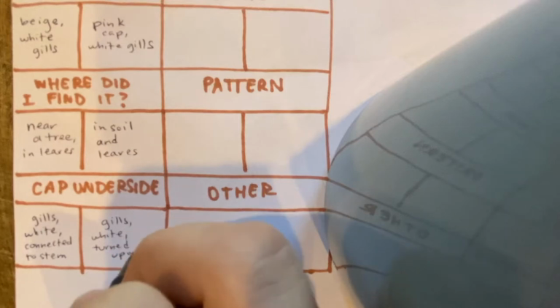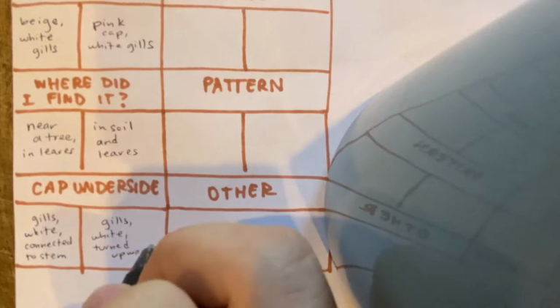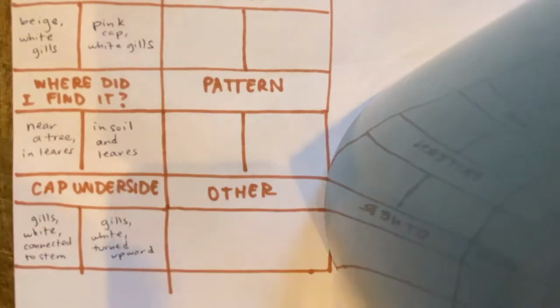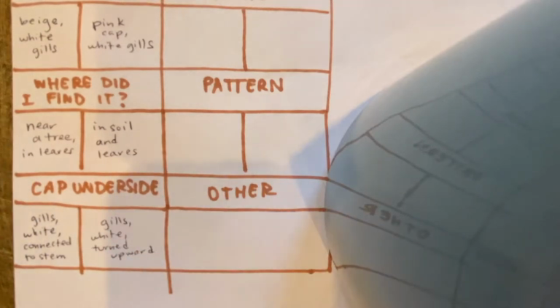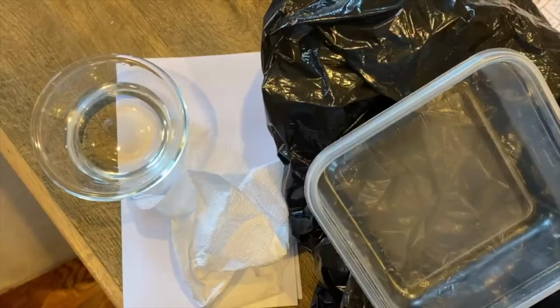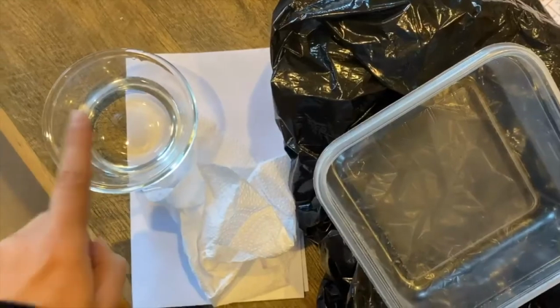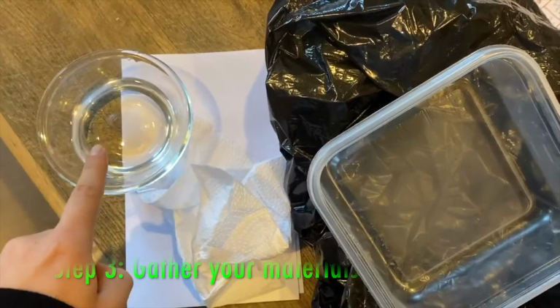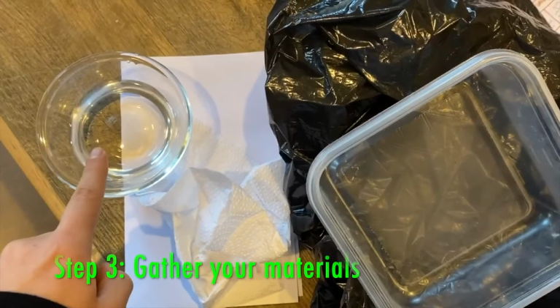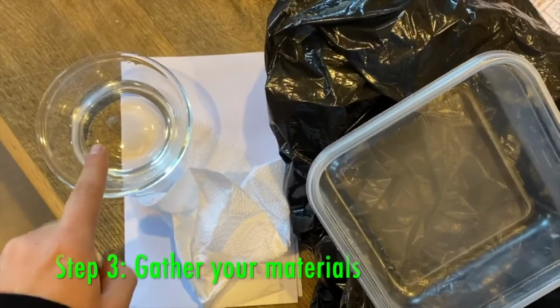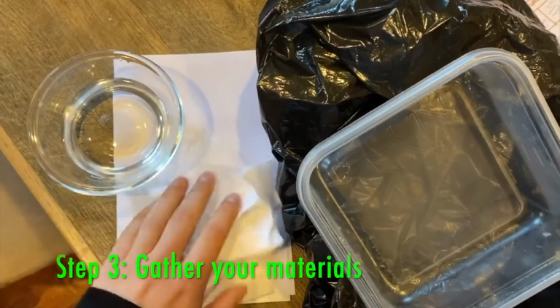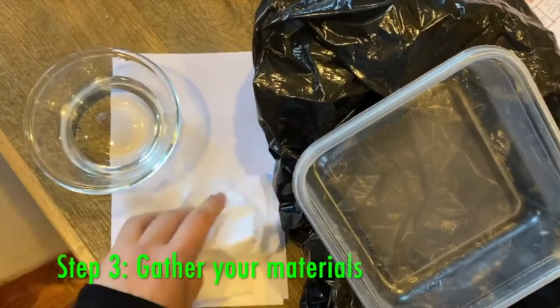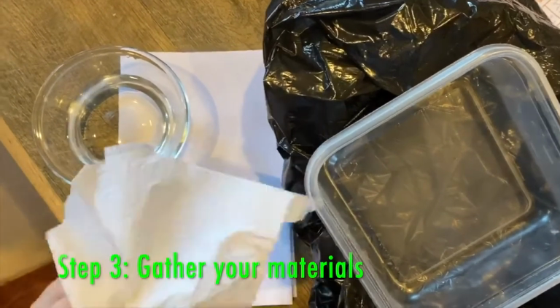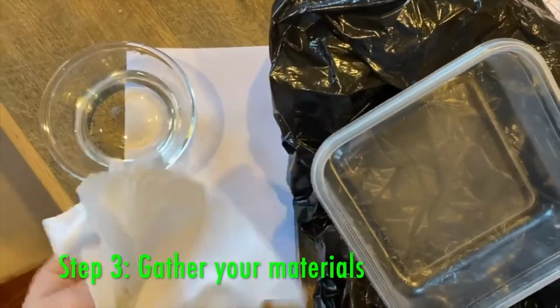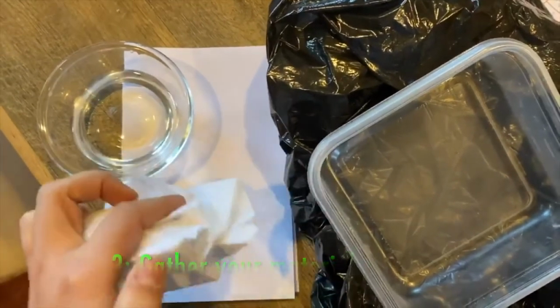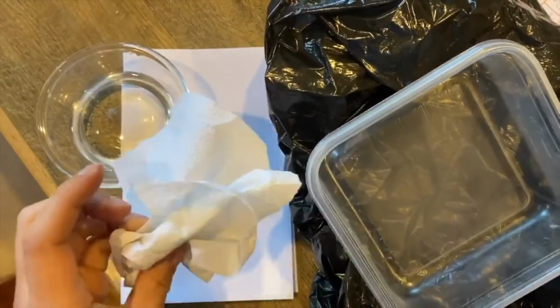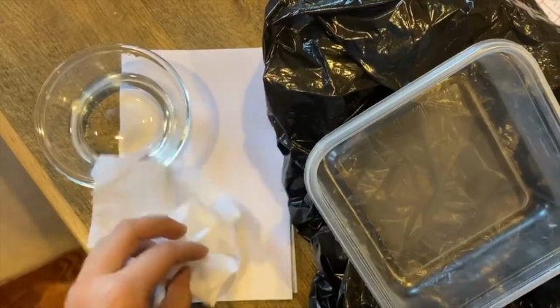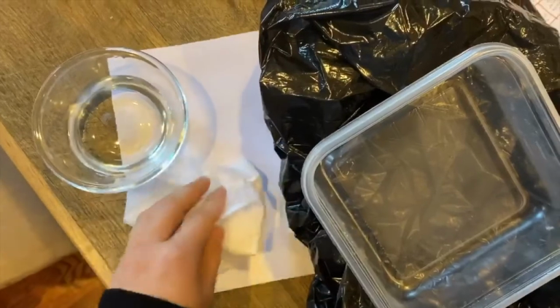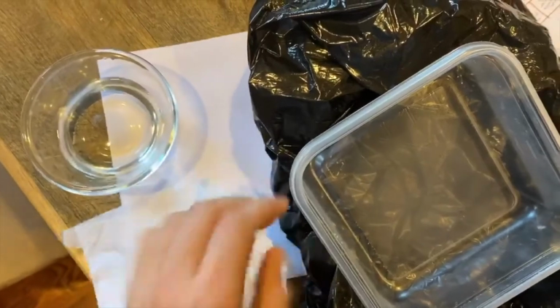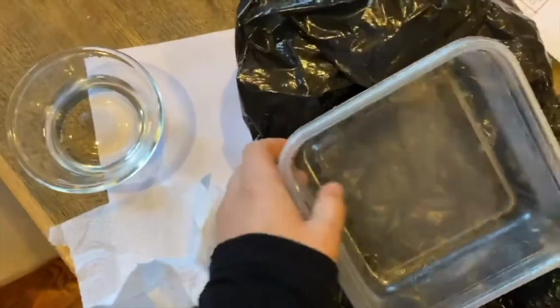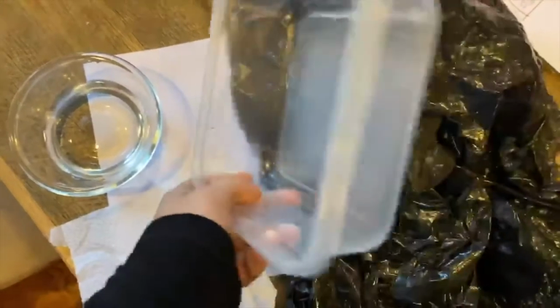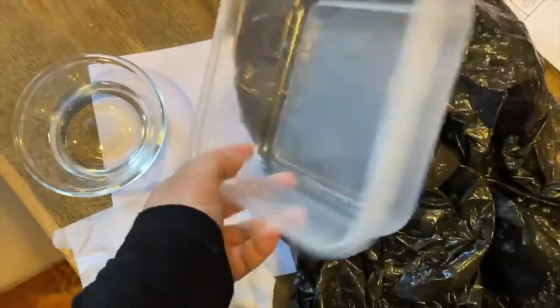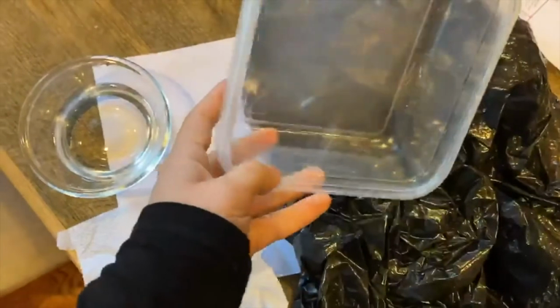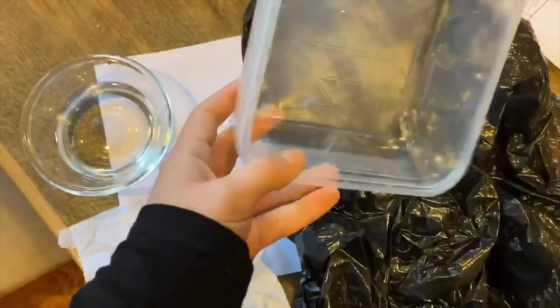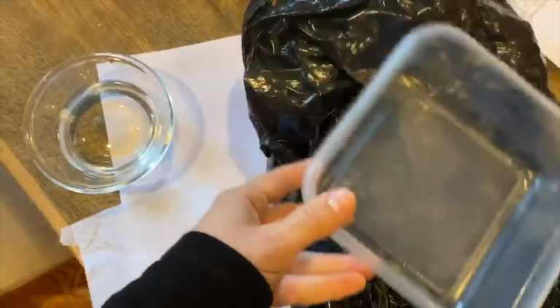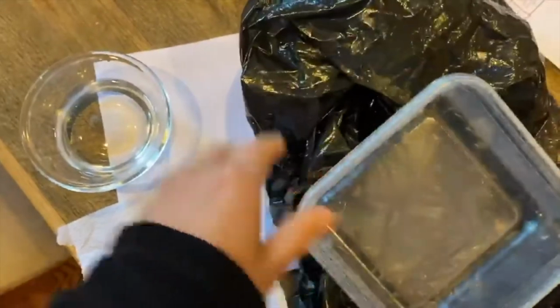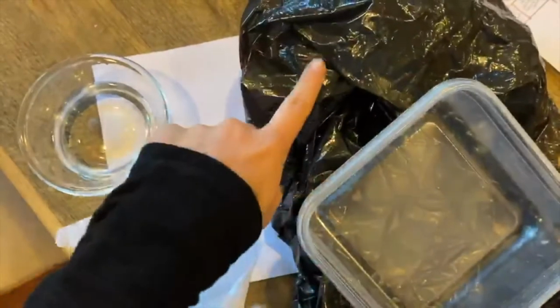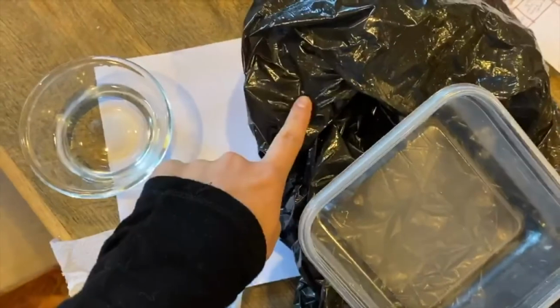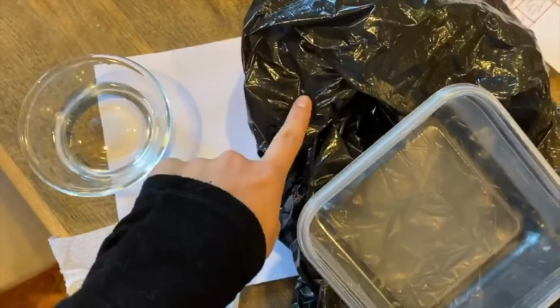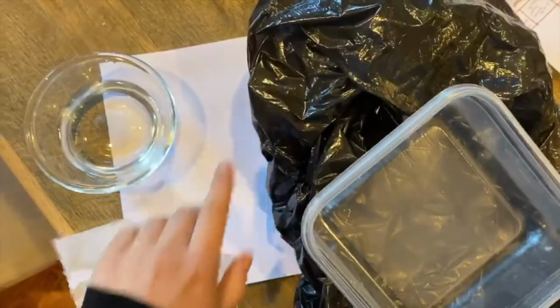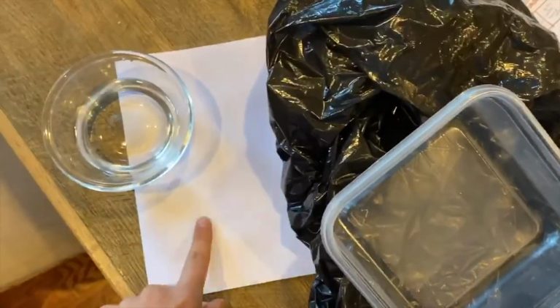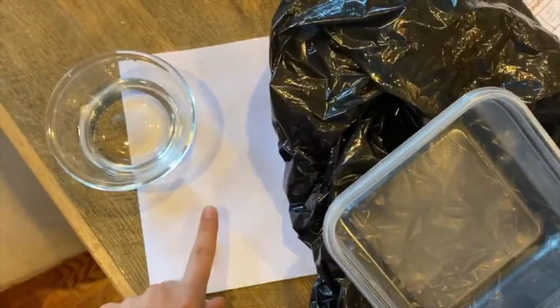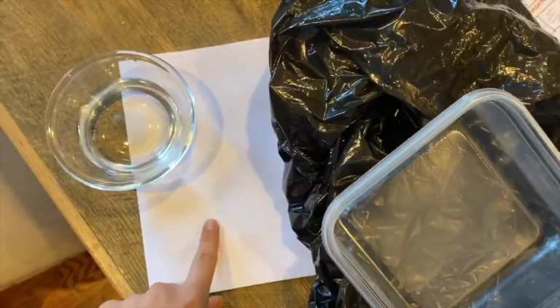Step three: gather your materials. You will need some water, a paper towel or pipette, a bowl or Tupperware, a dark surface (I used a black garbage bag), and a light surface such as some paper.